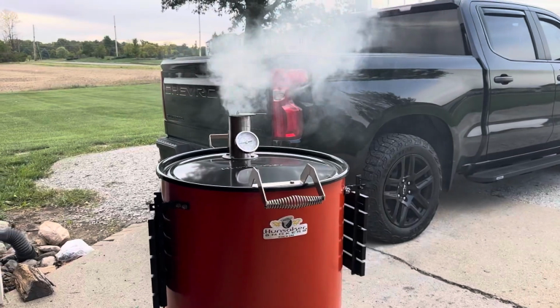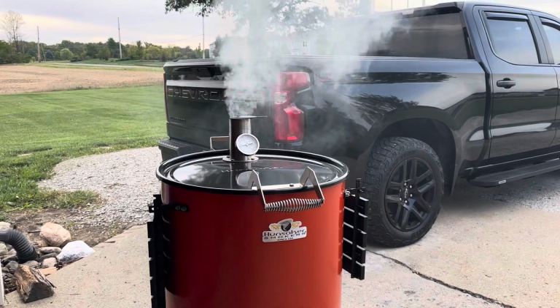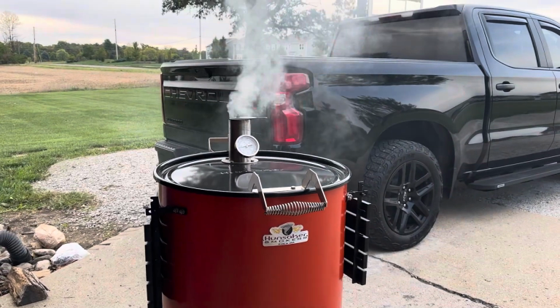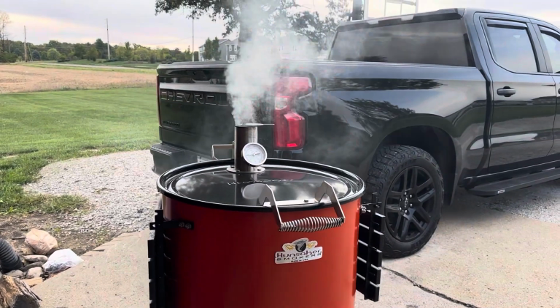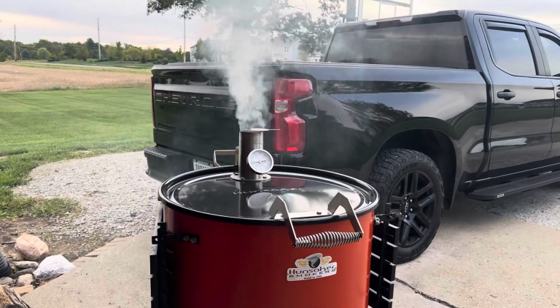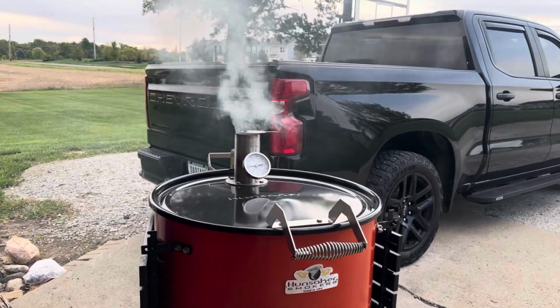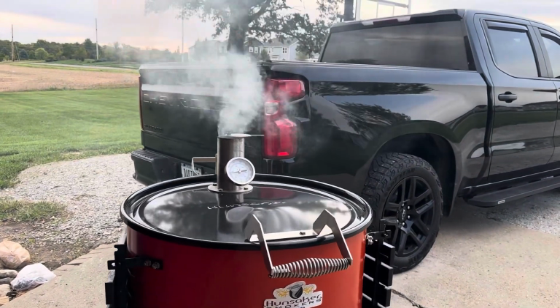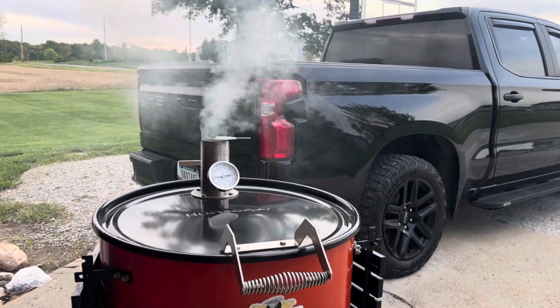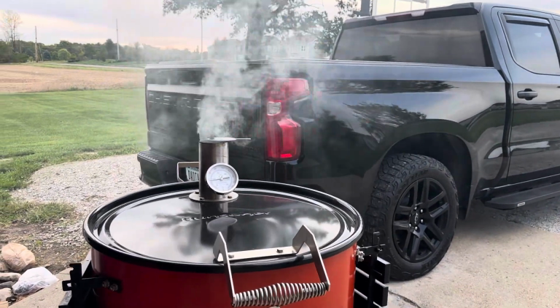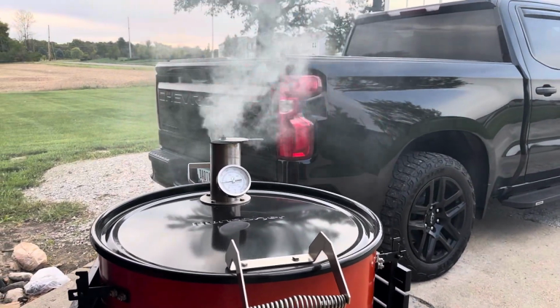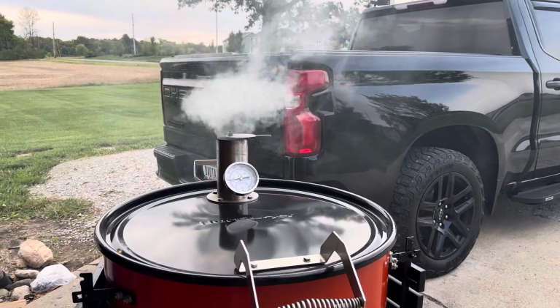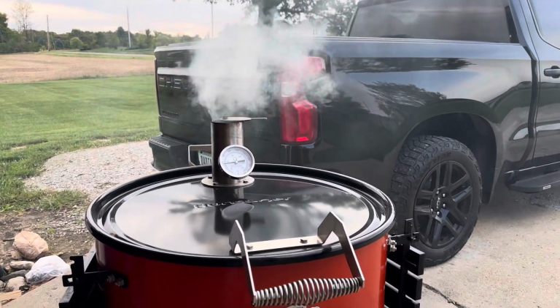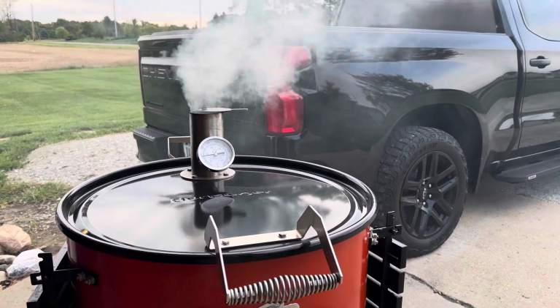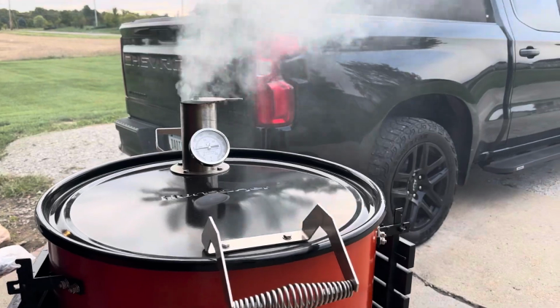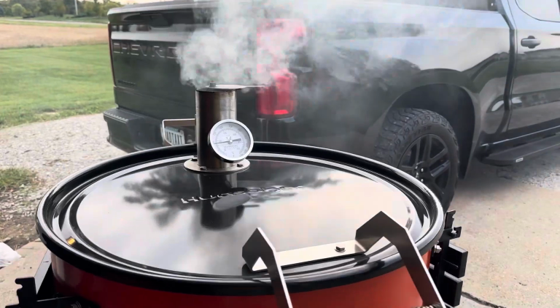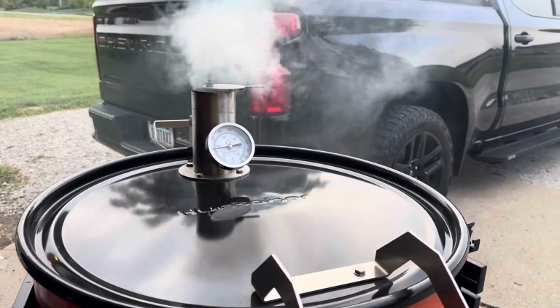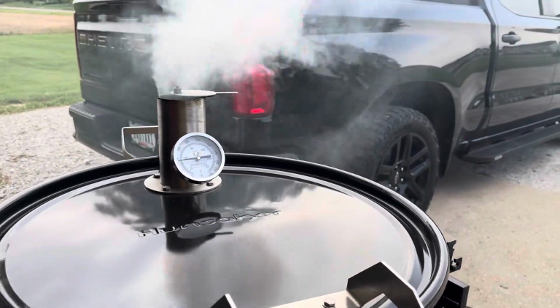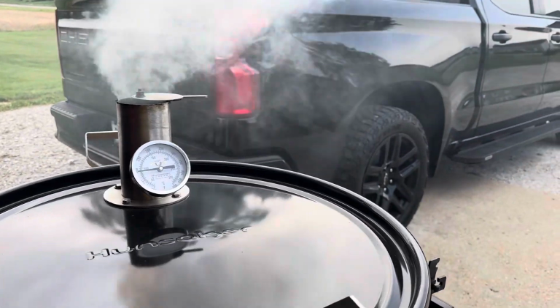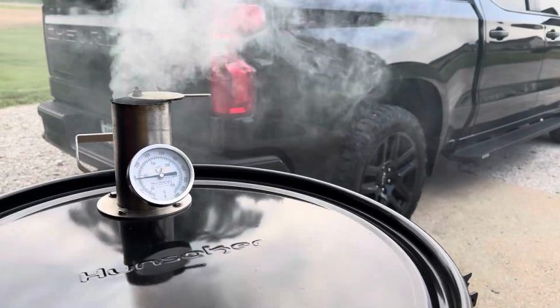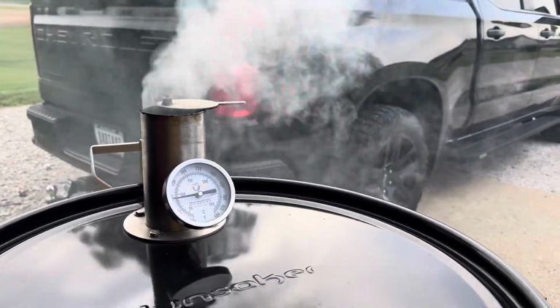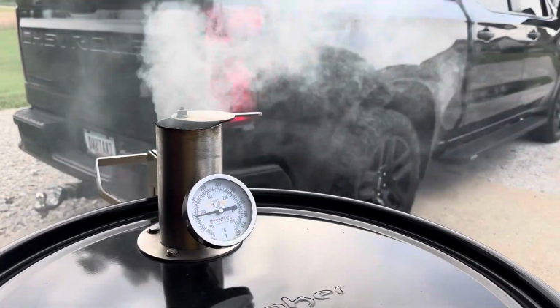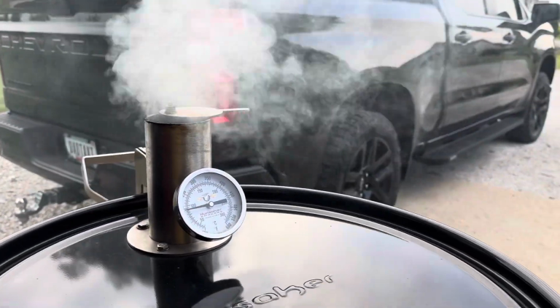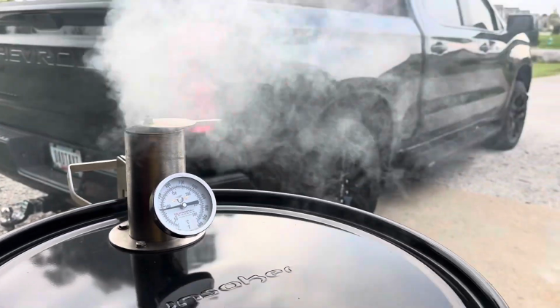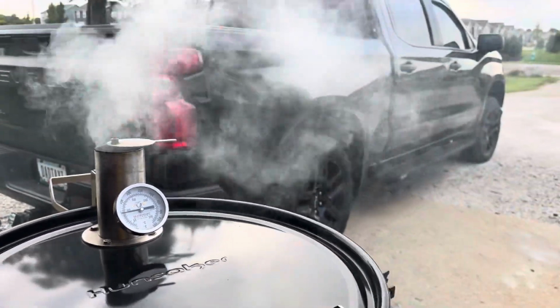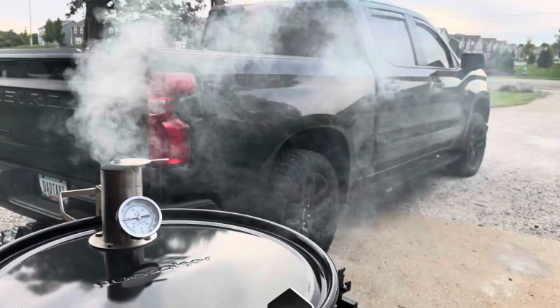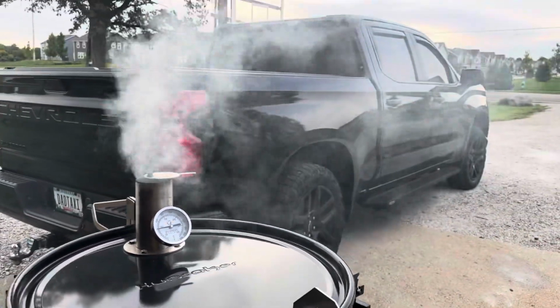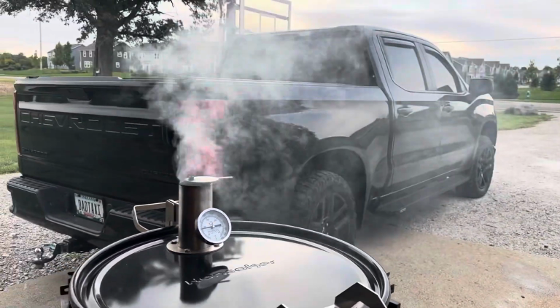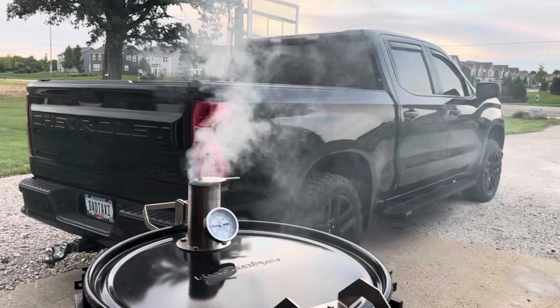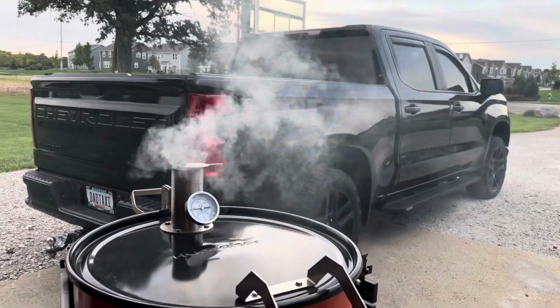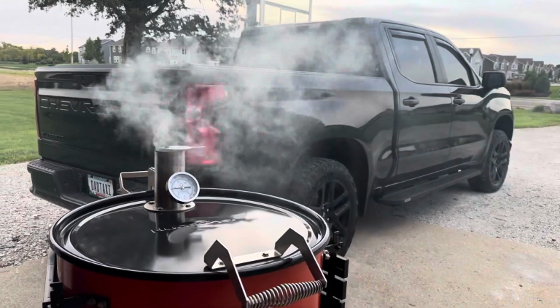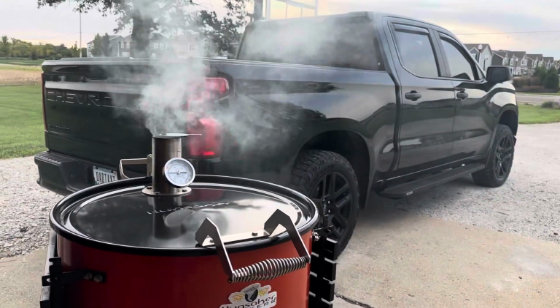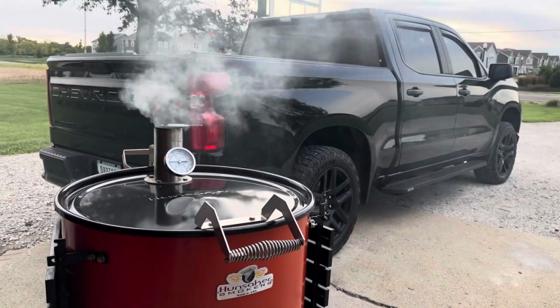Starting to fire up the Hunsaker. I'm going to cook some biscuits and bacon on this rig today. Got the geese flying, wanting to land — hope they stay away from my yard.